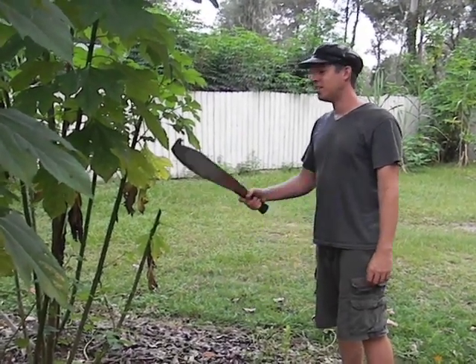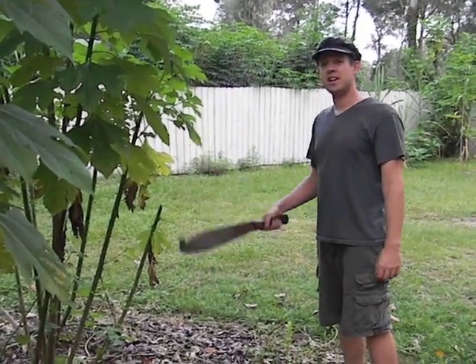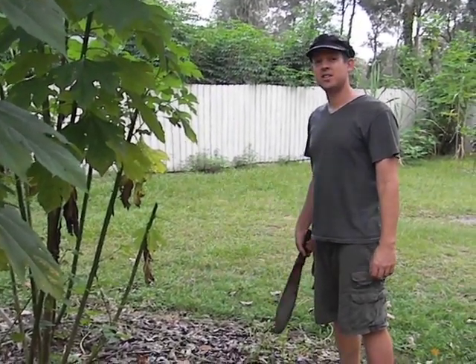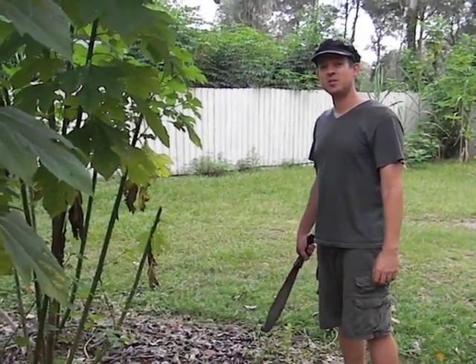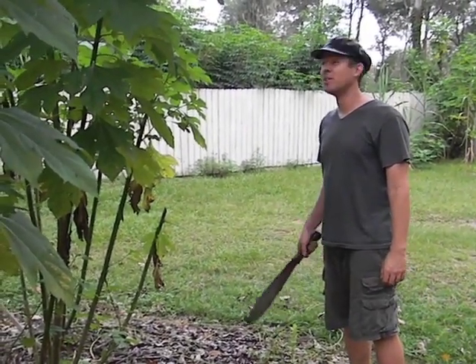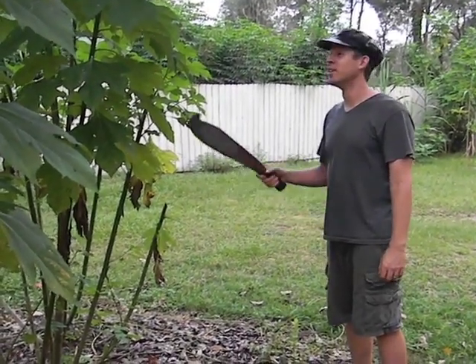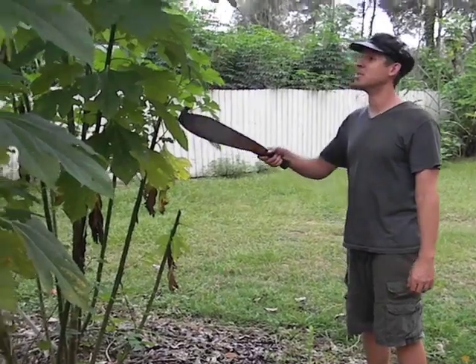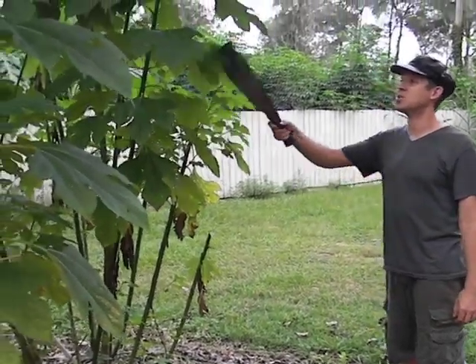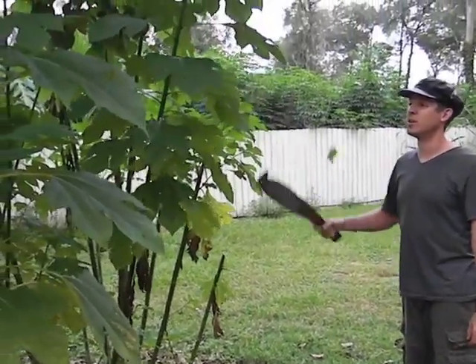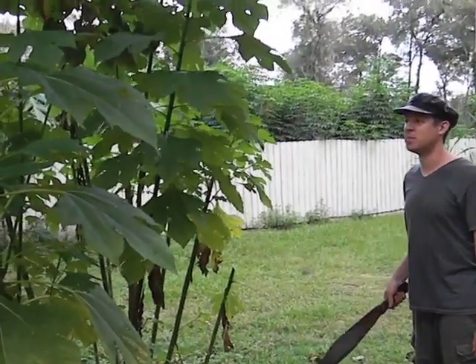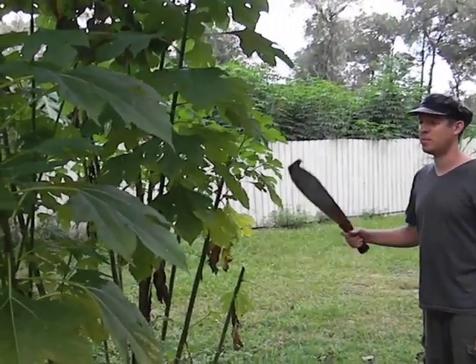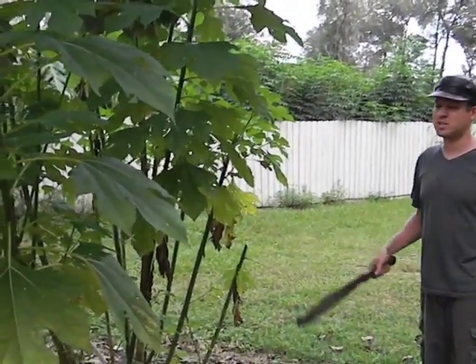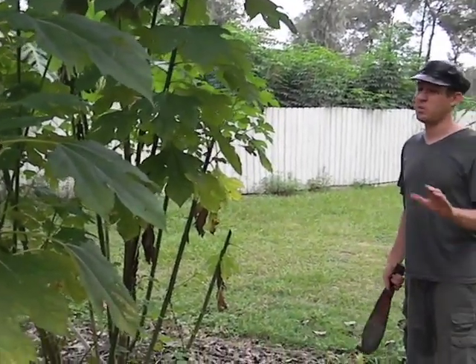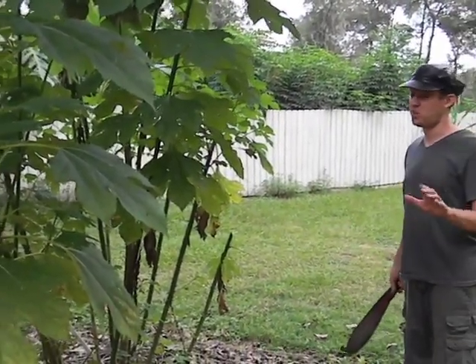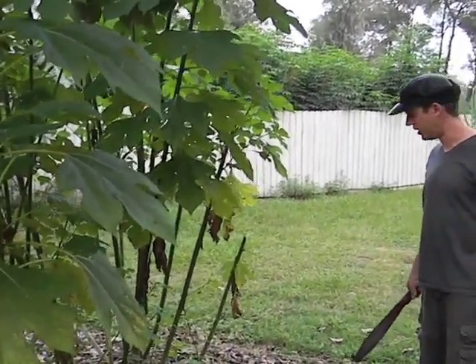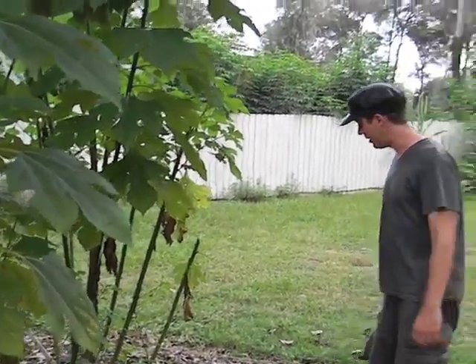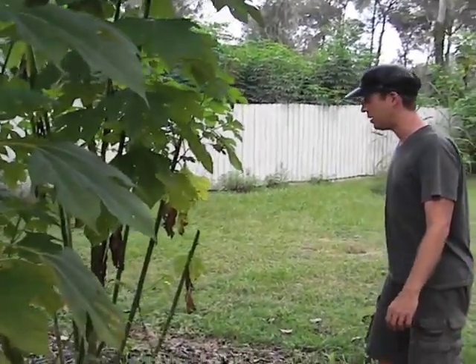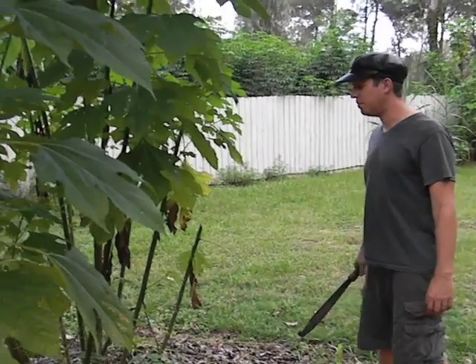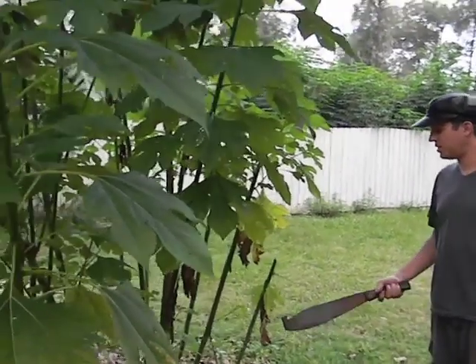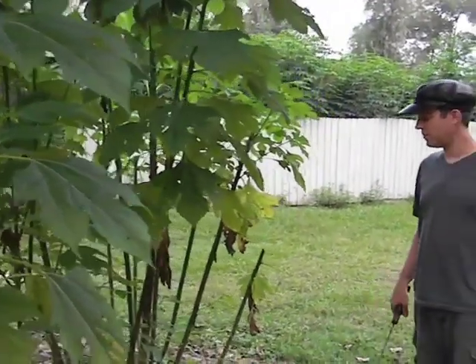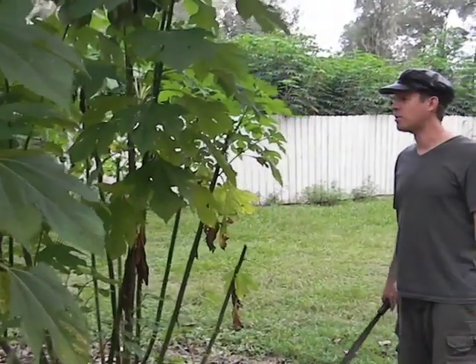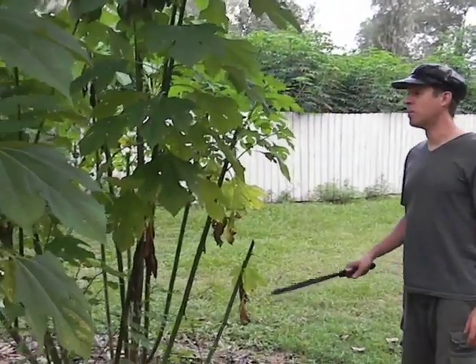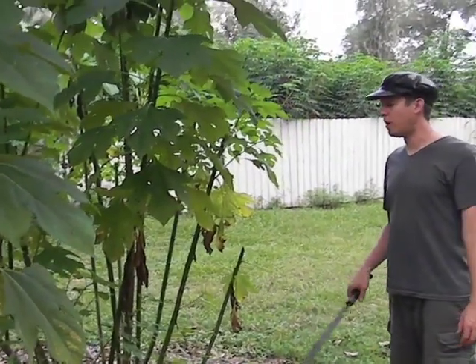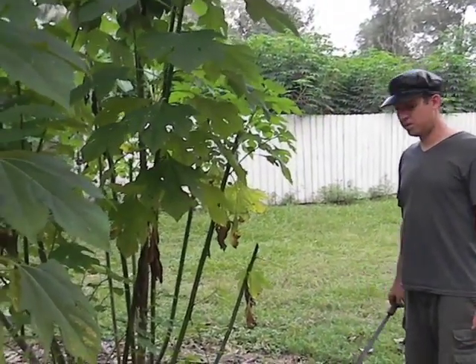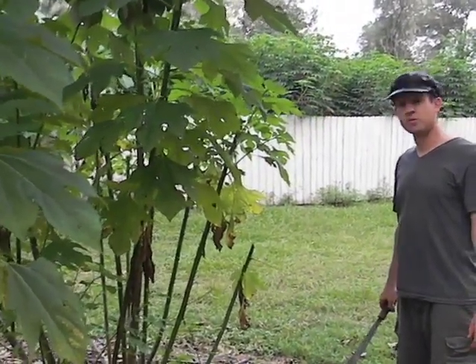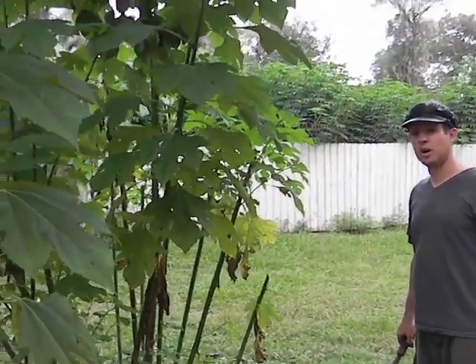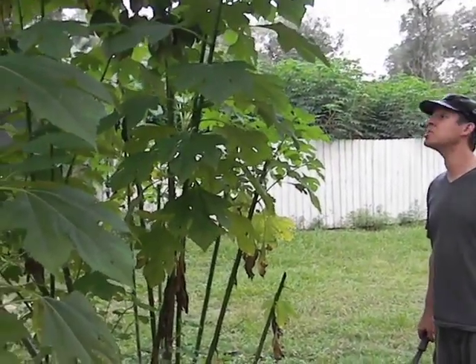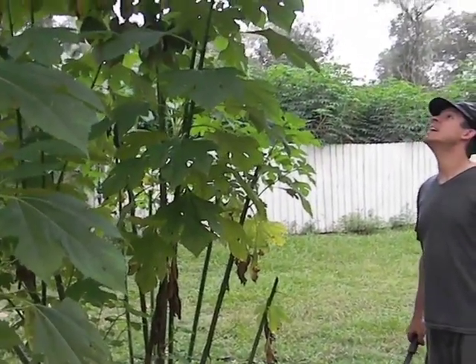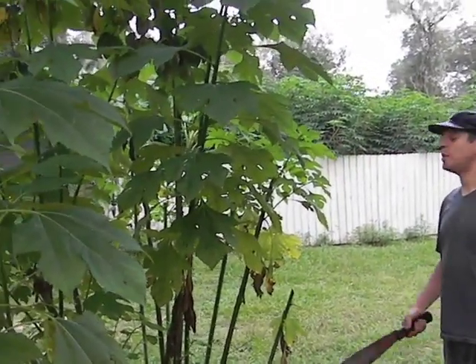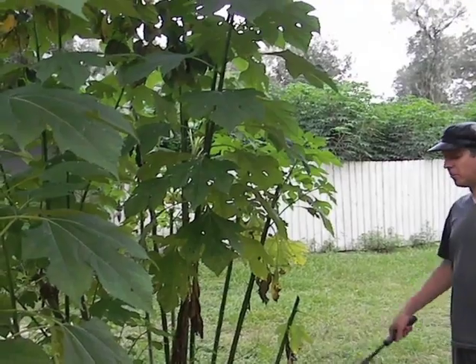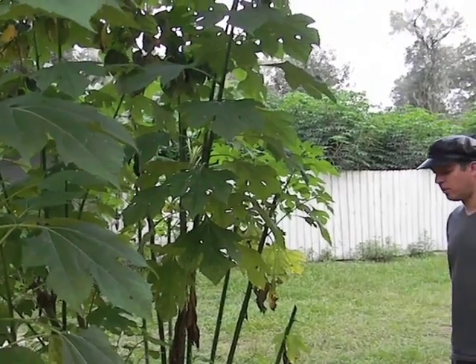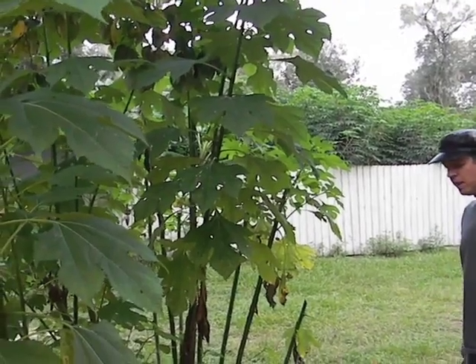This is a Tithonia diversifolia, which is the tree marigold. Some people call it the Mexican sunflower, which is not quite right. I grow it on my property to use for mulch, so basically I'm growing my mulch in place.